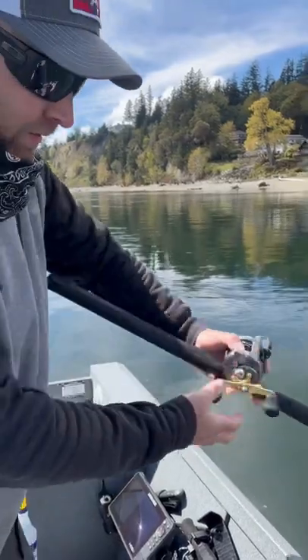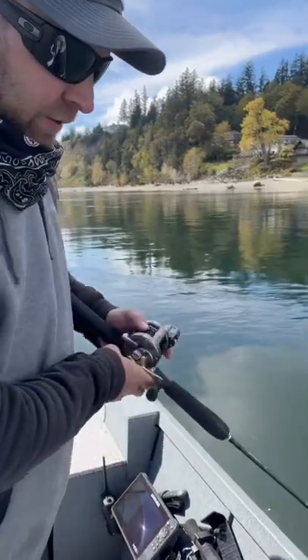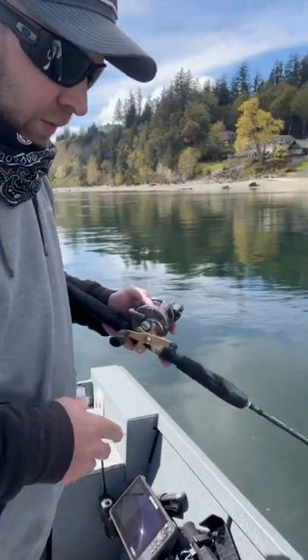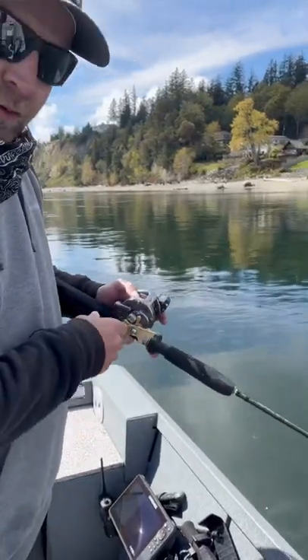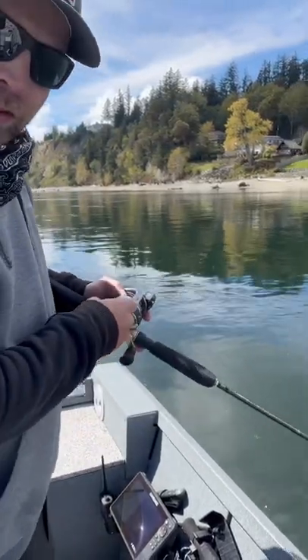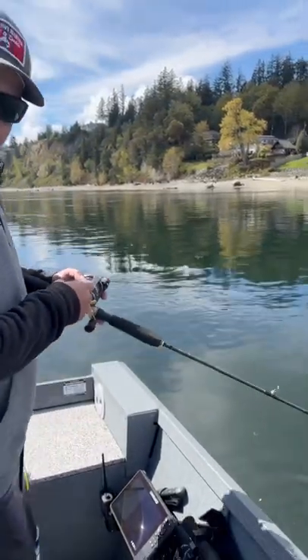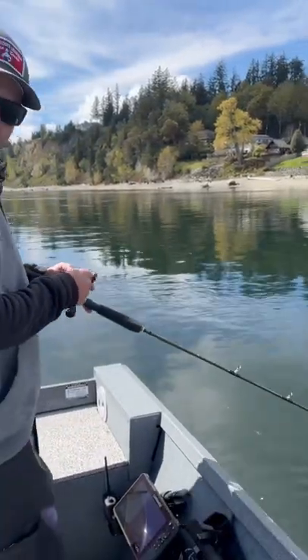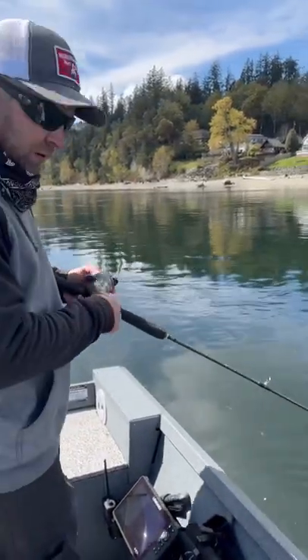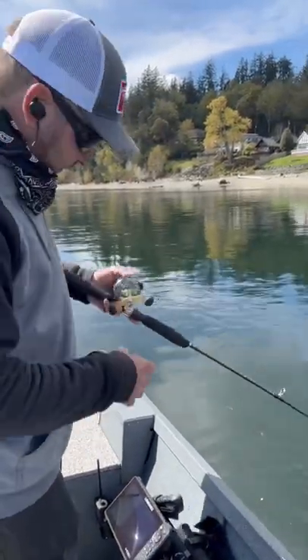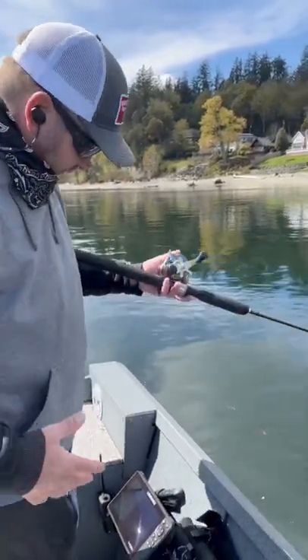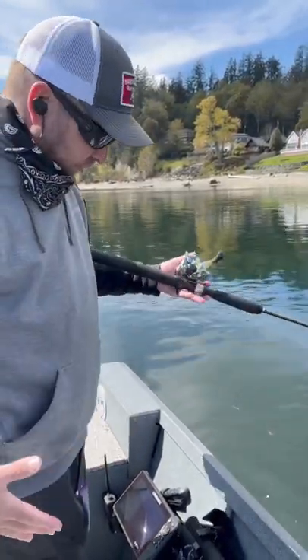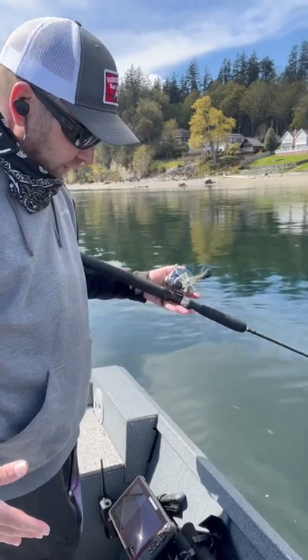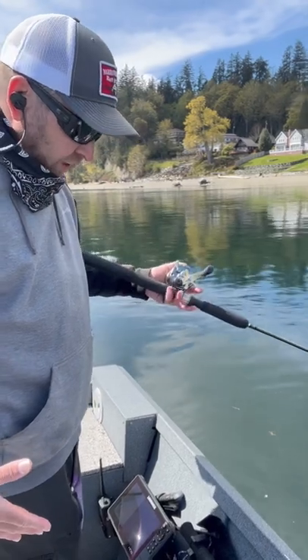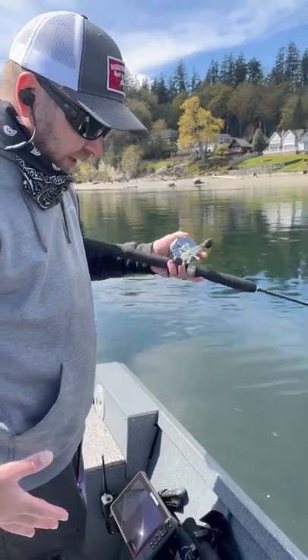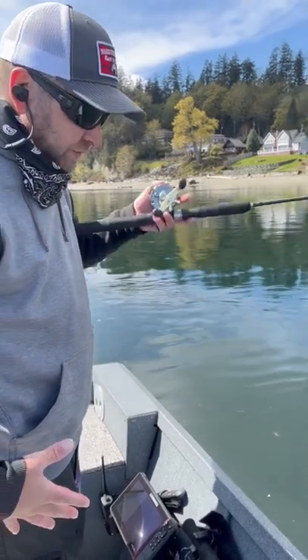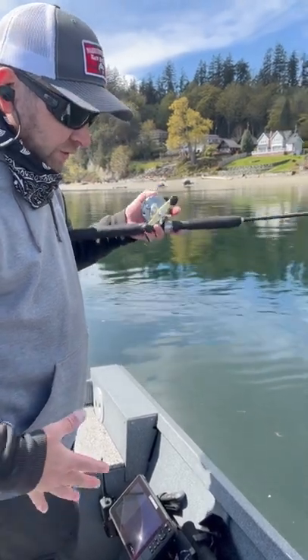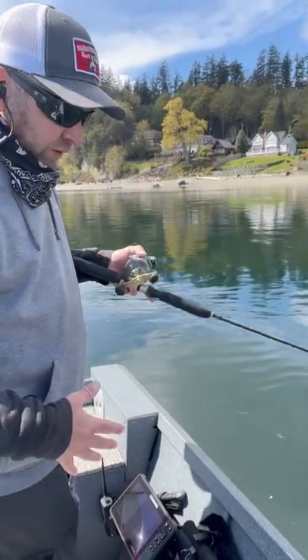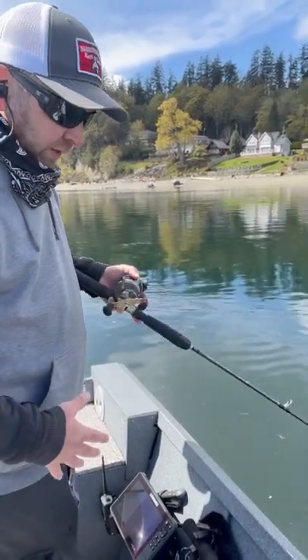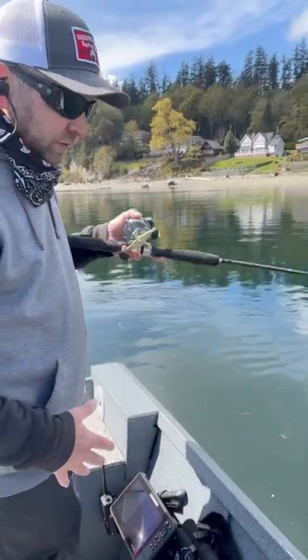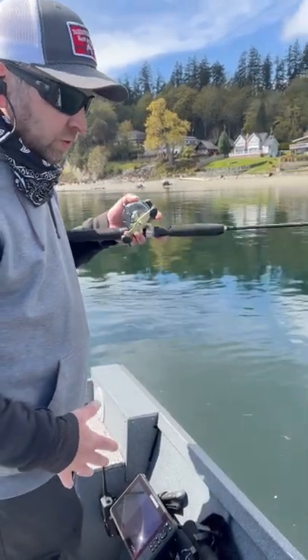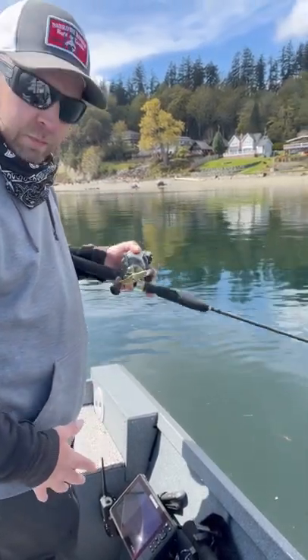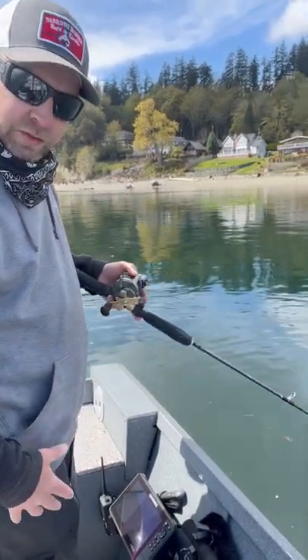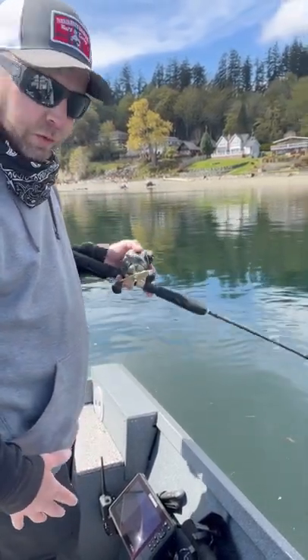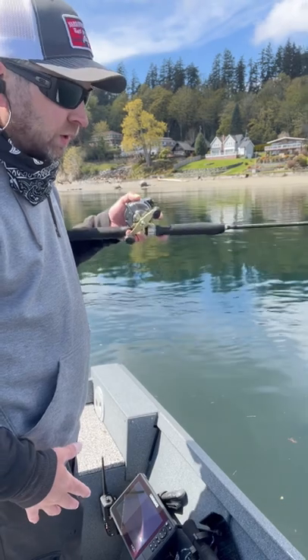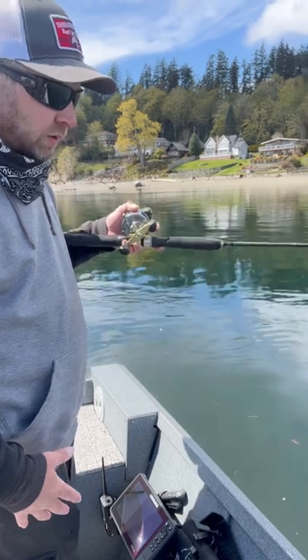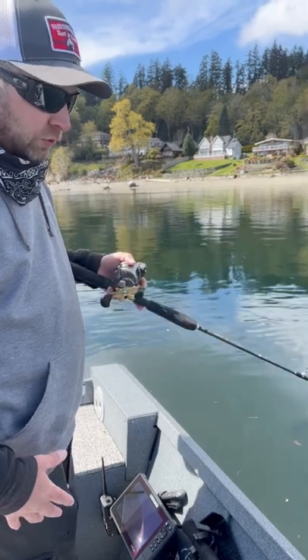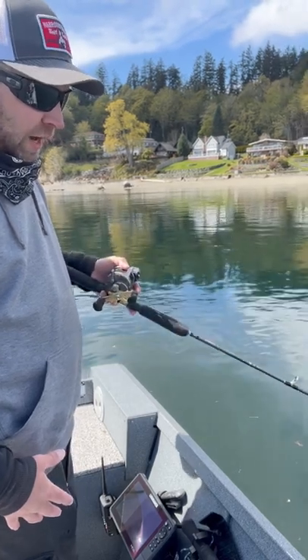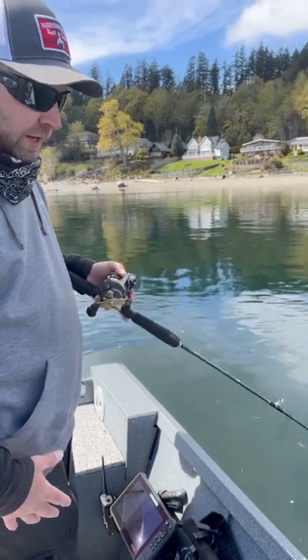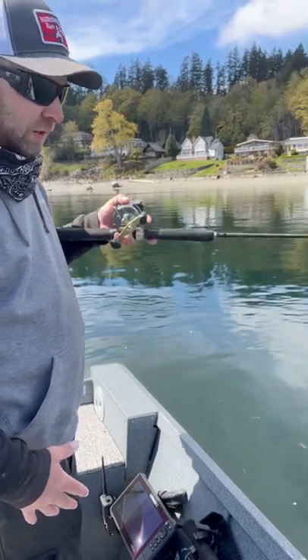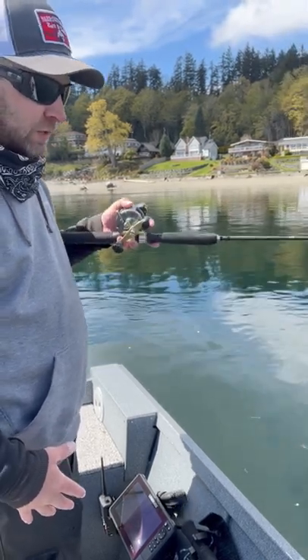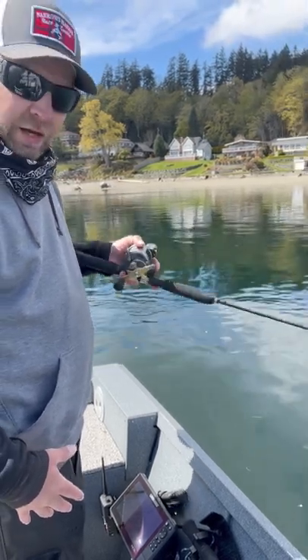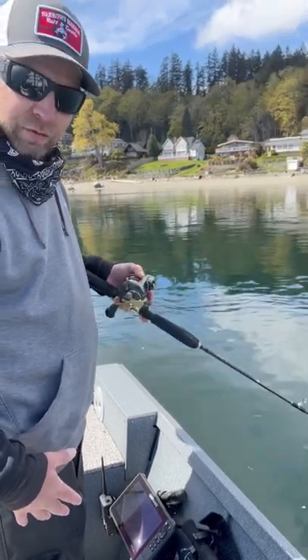Your other tip for jigging is you want to have your rod tucked in at all times and you want to lift and drop. Really simple. Don't go too high, don't high stick — just right at eye level. Here we go.